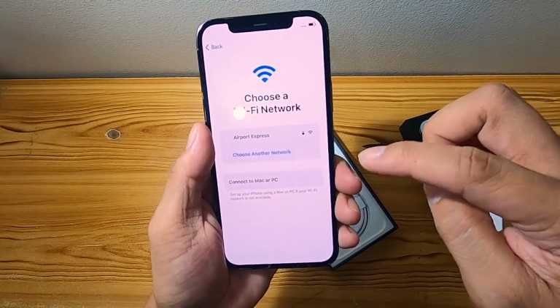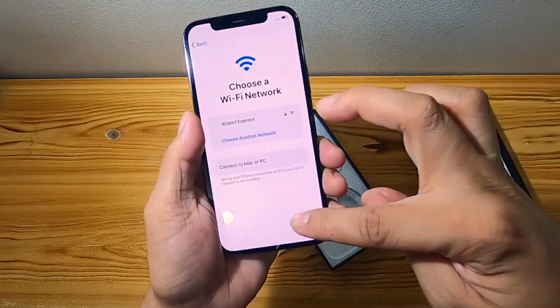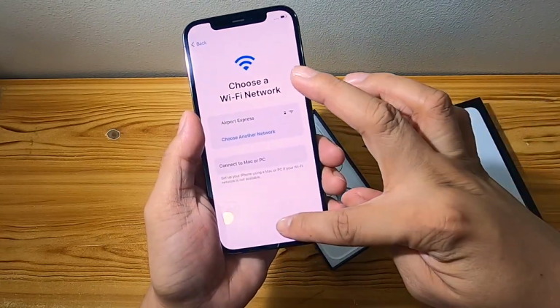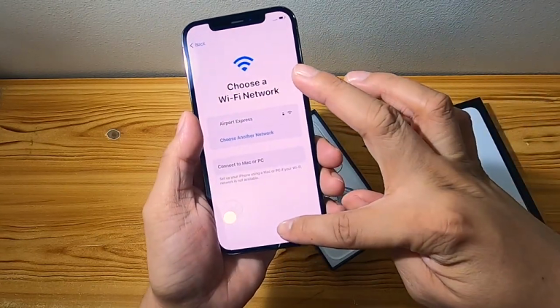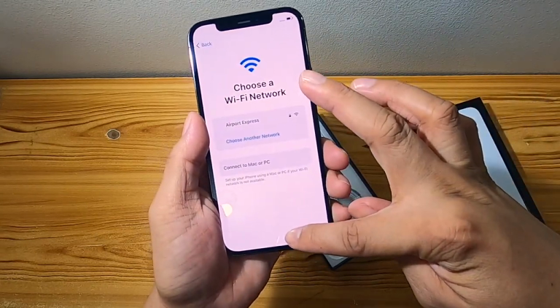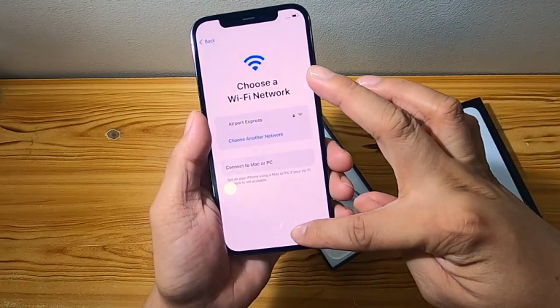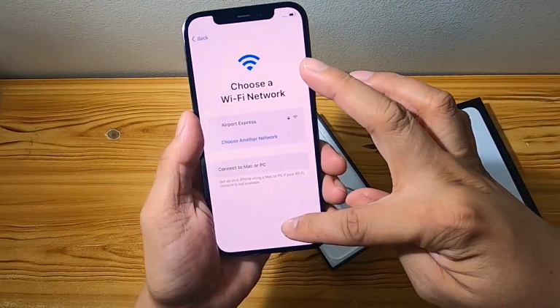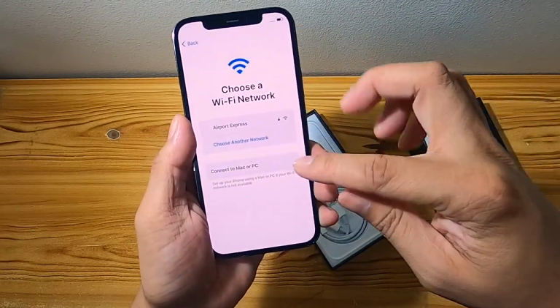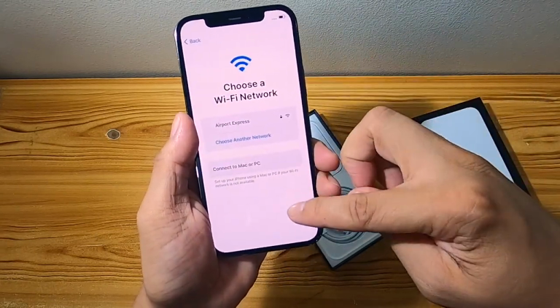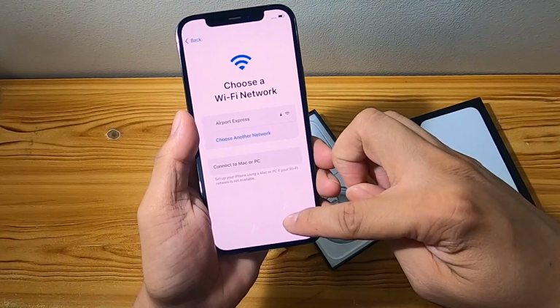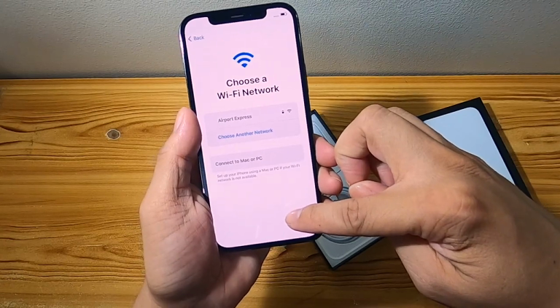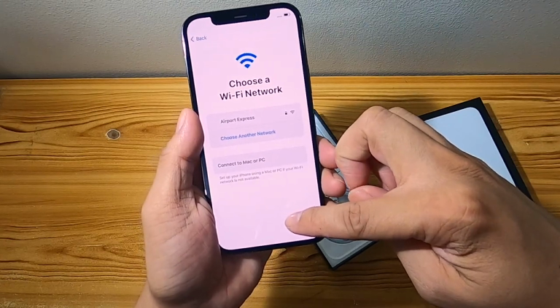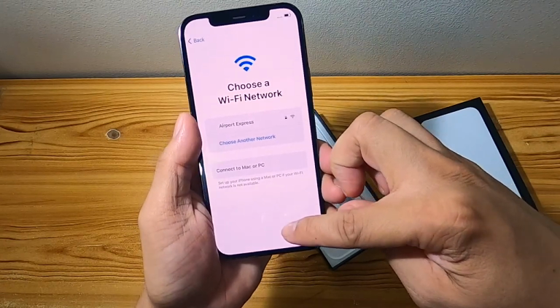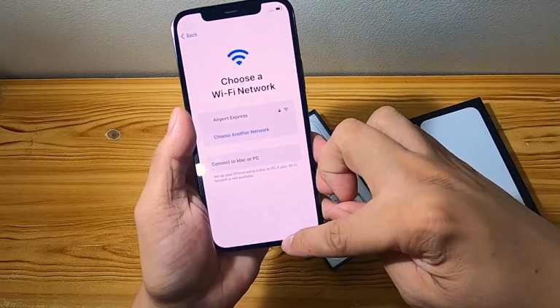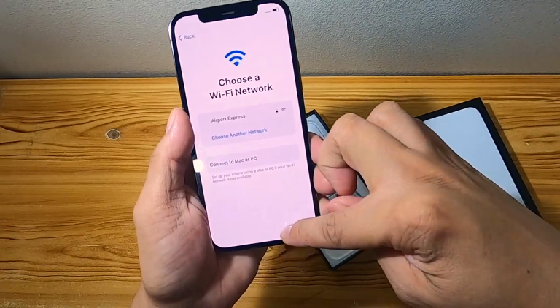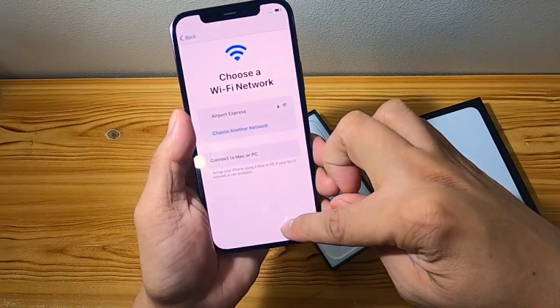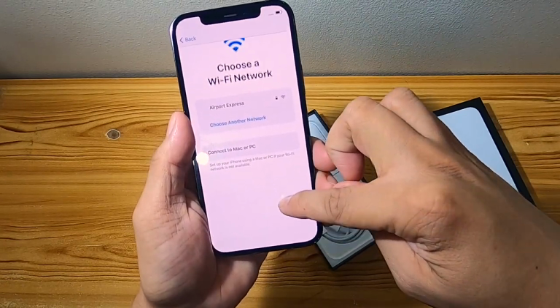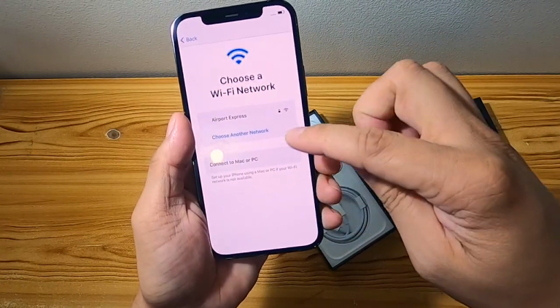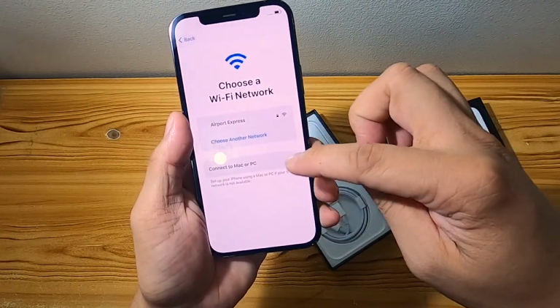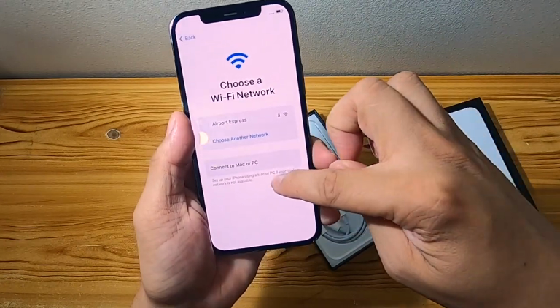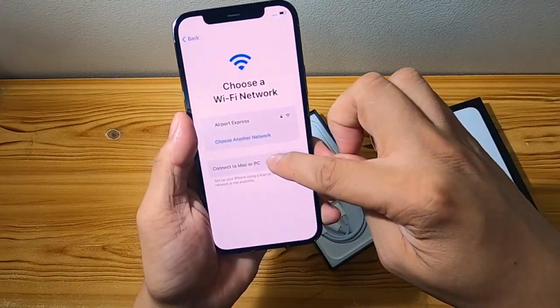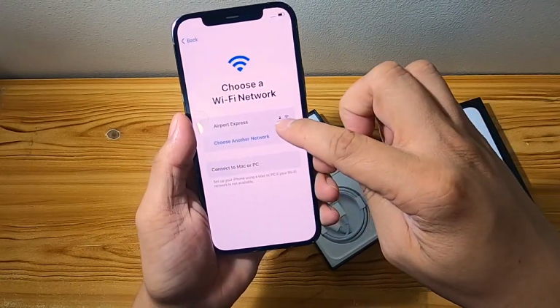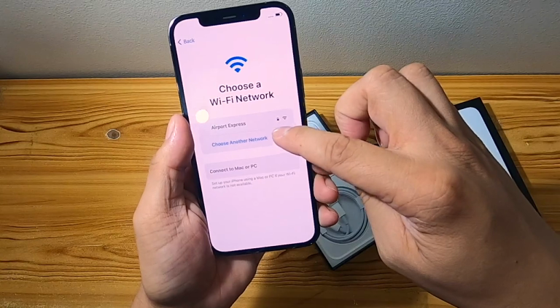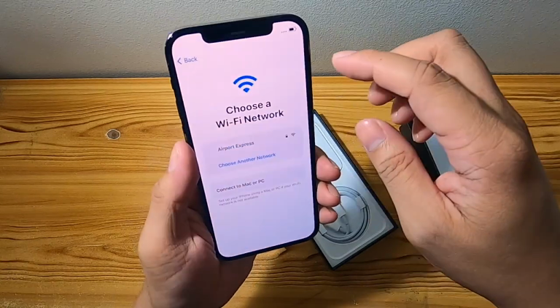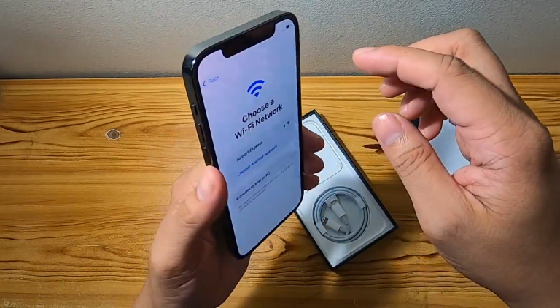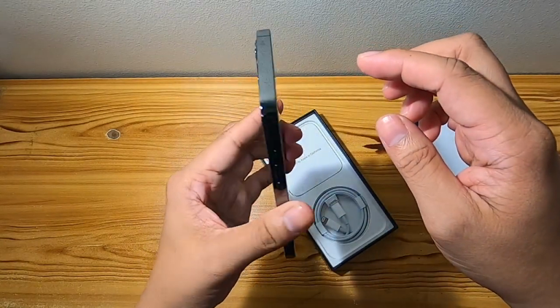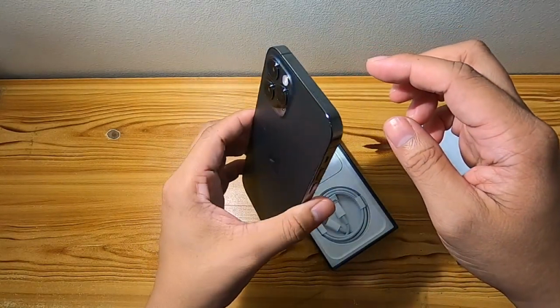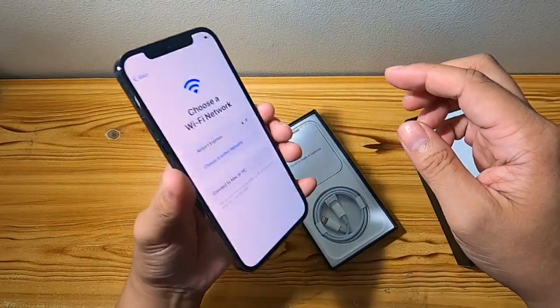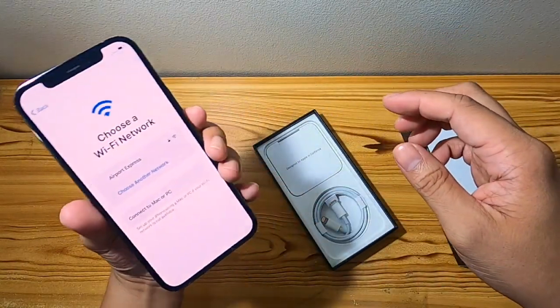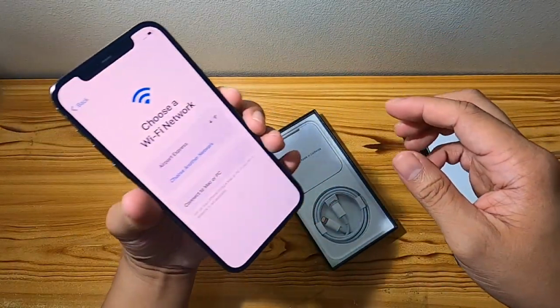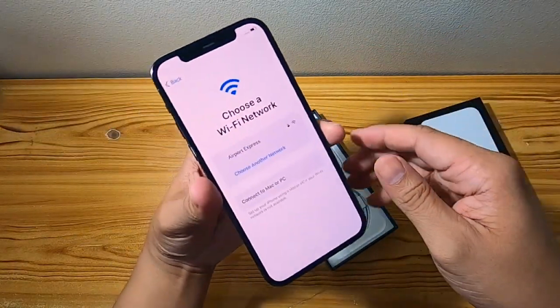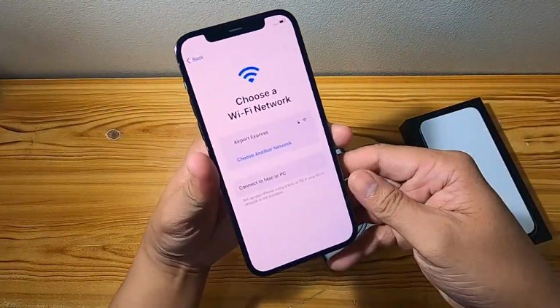We'll set it up fully later. It looks like it's working.